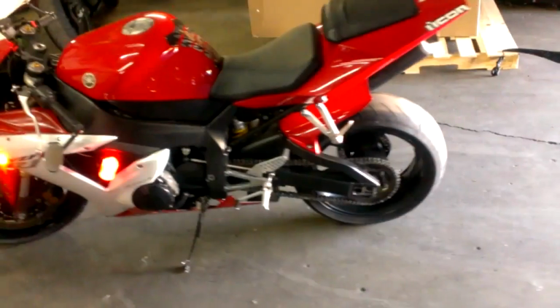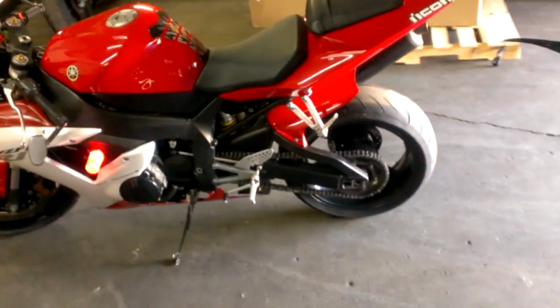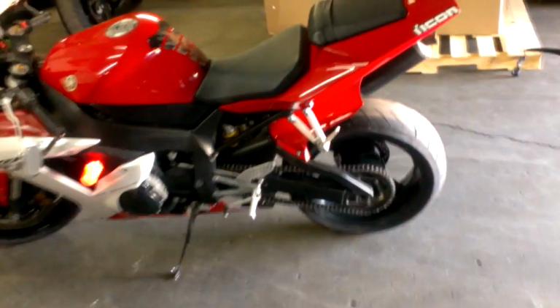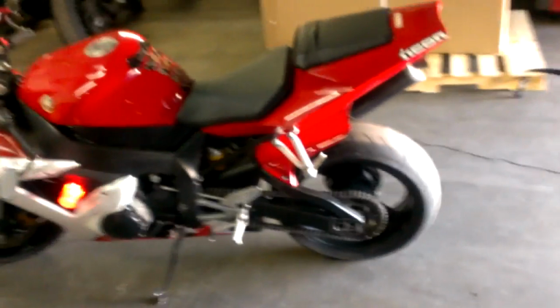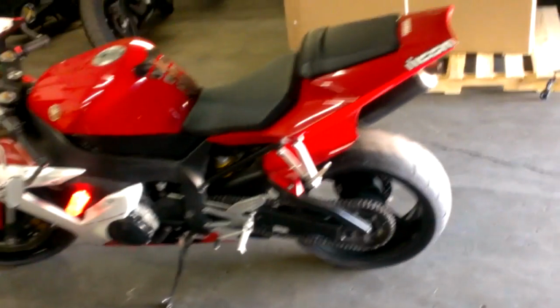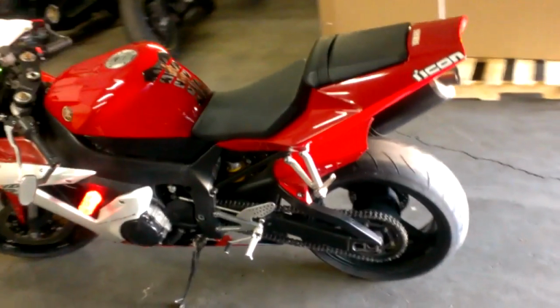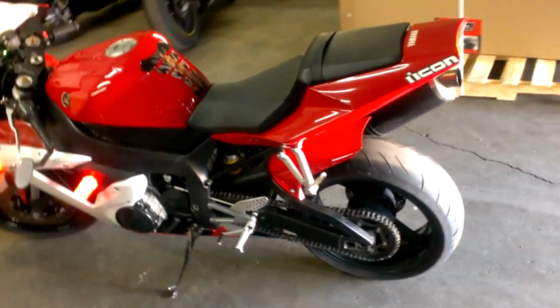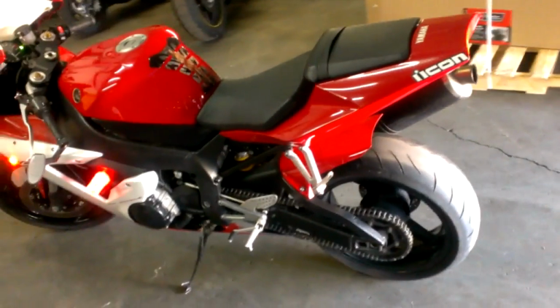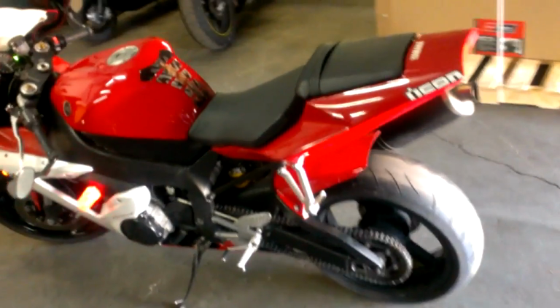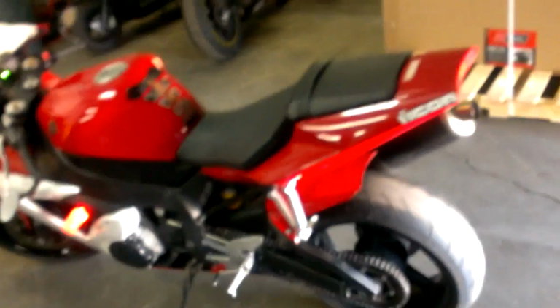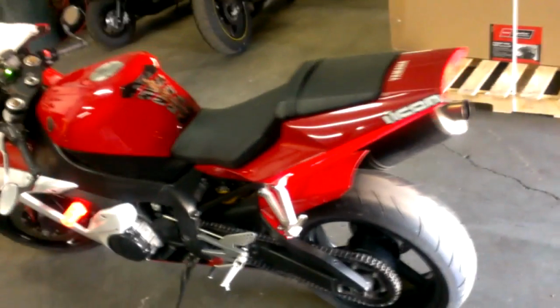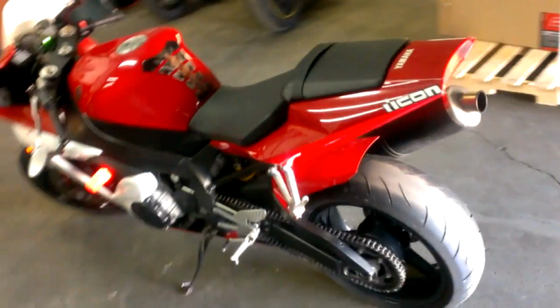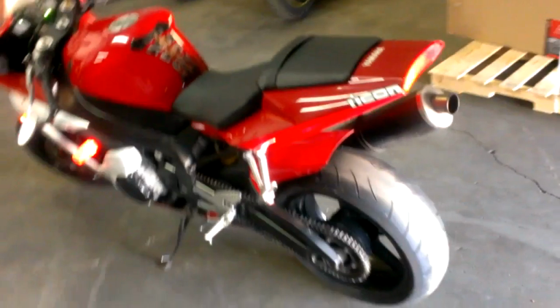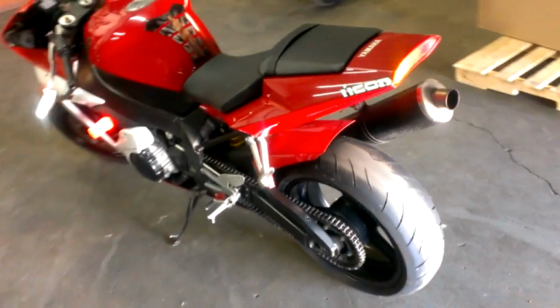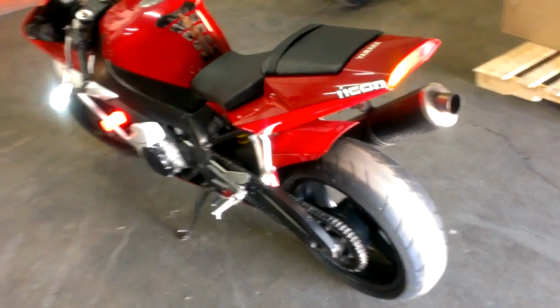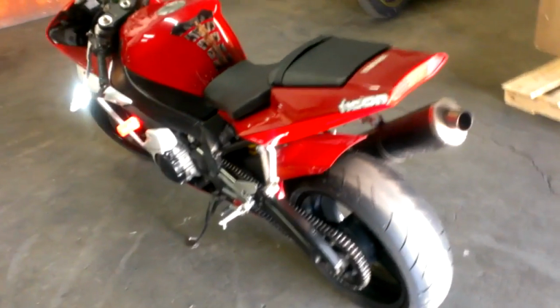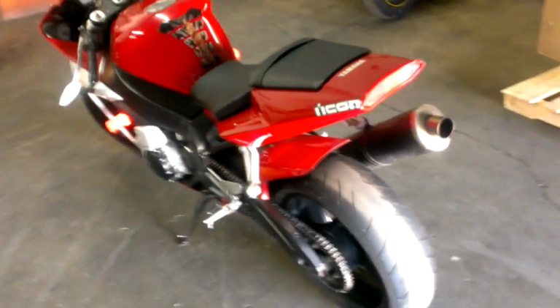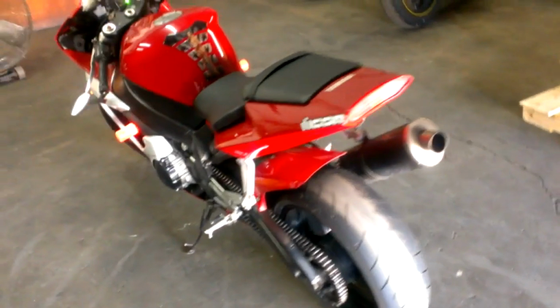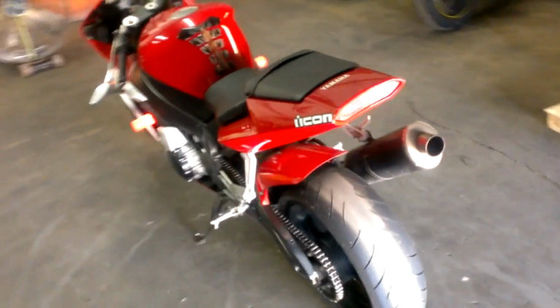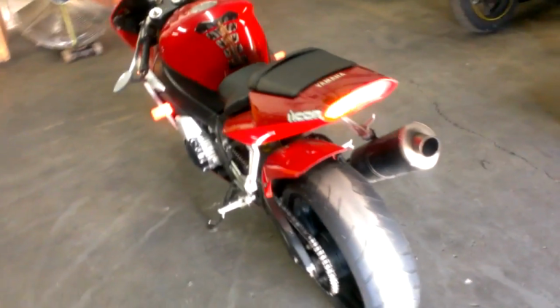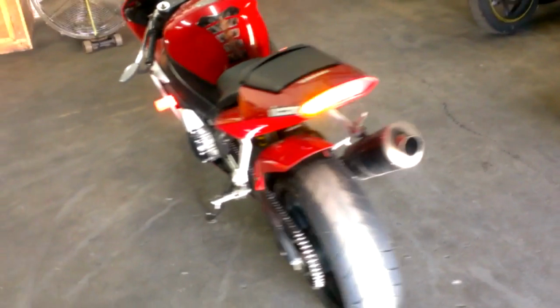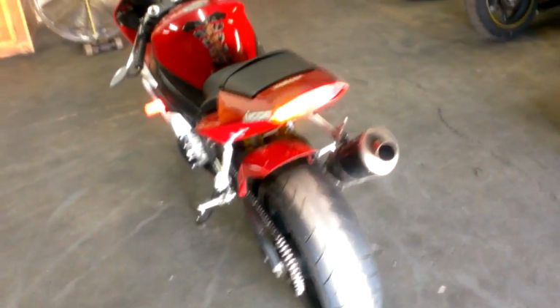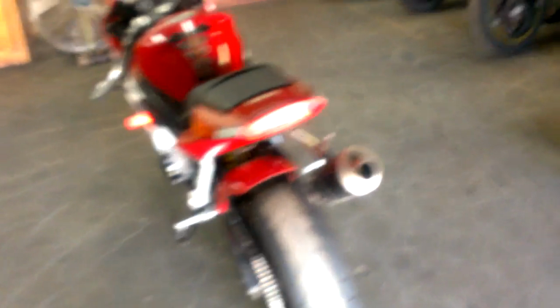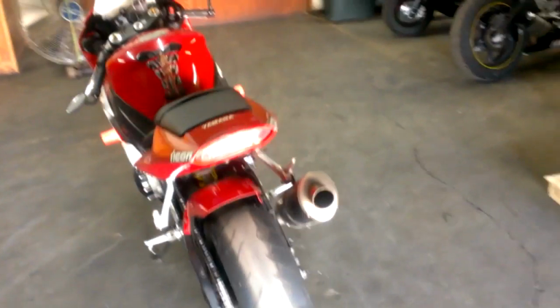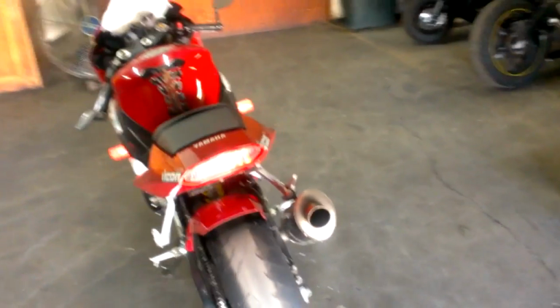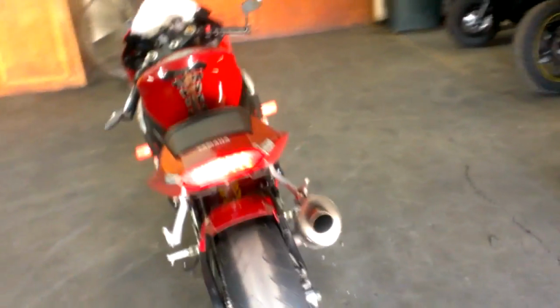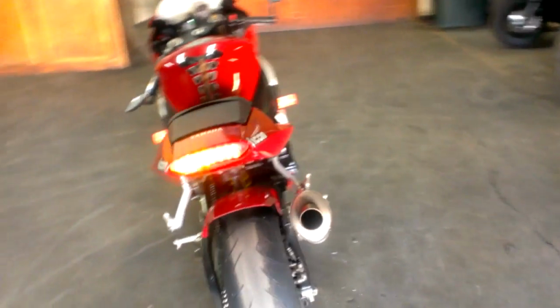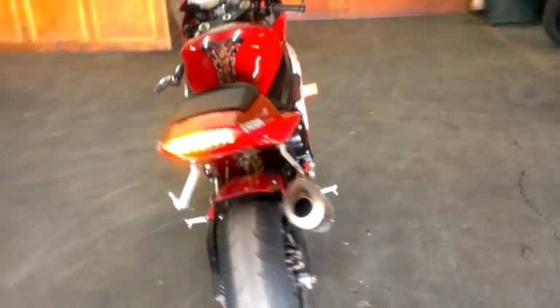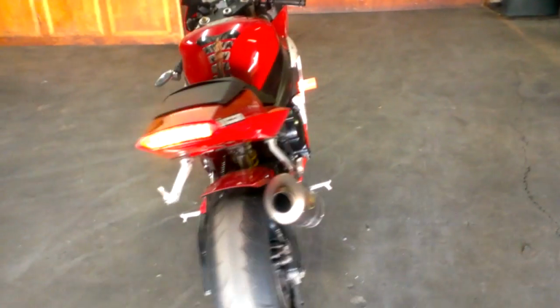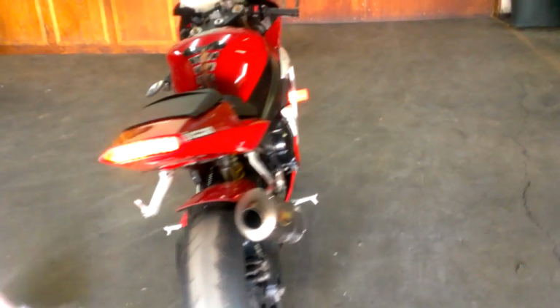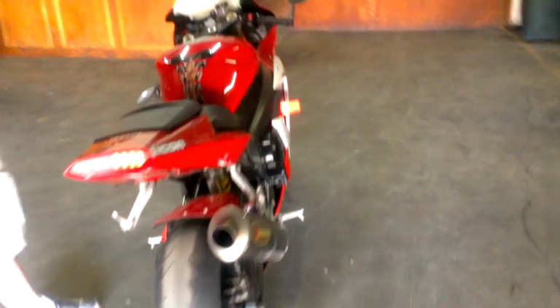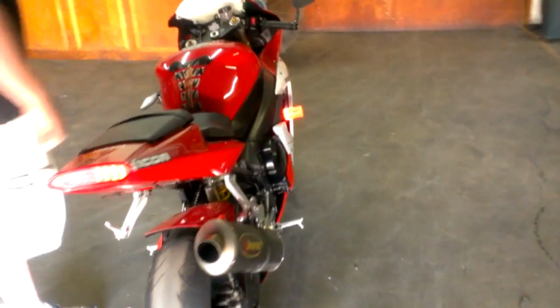The Acropovic exhaust makes this R1 sound as cool as it looks. Just serviced at a Yamaha dealer and ready for the streets. Only $49.99.